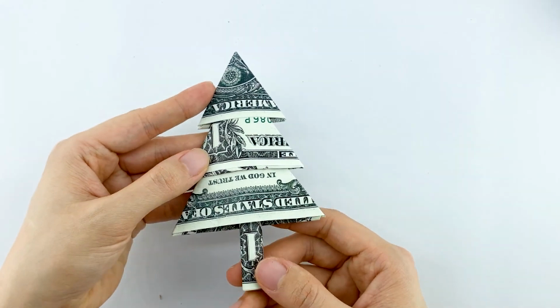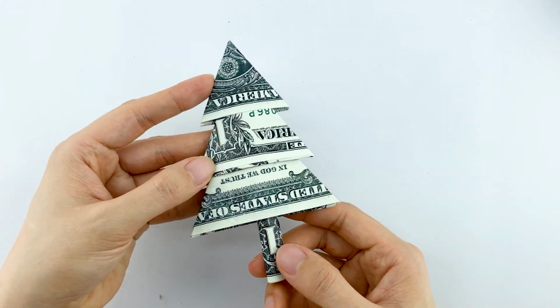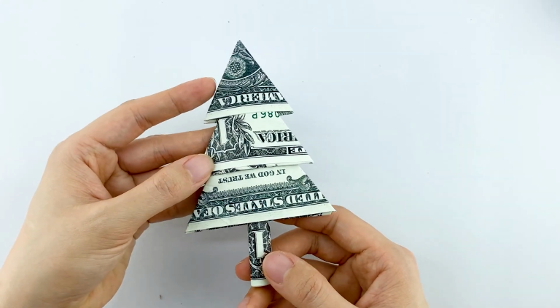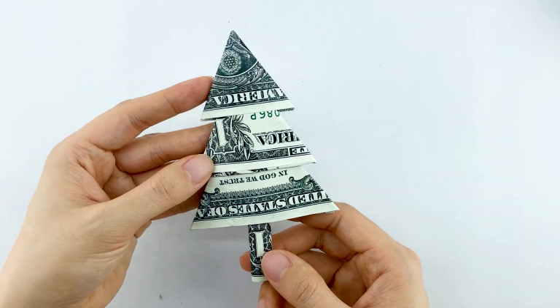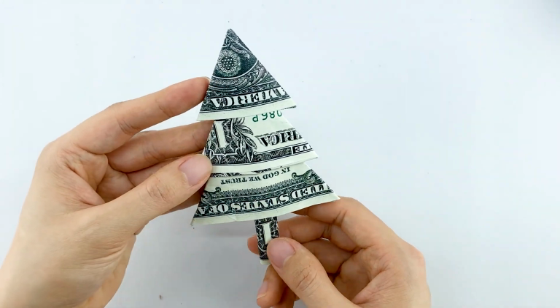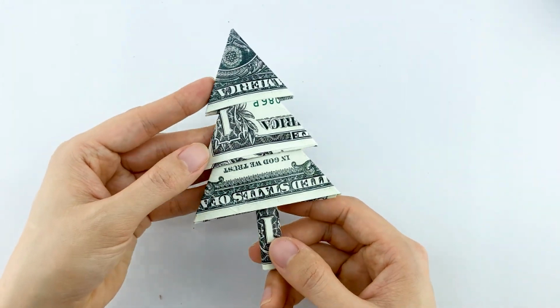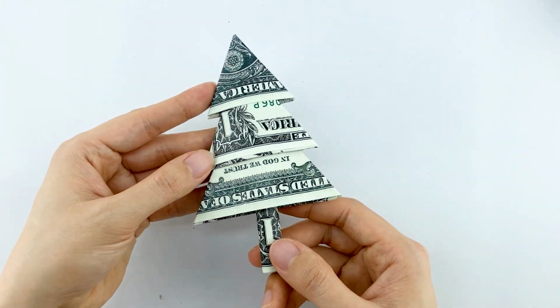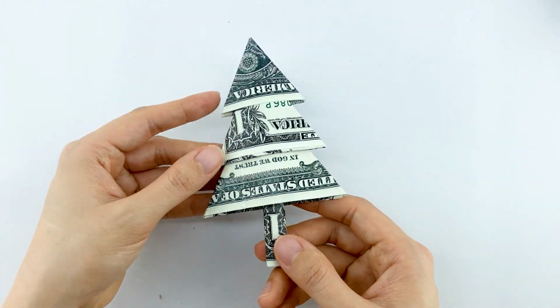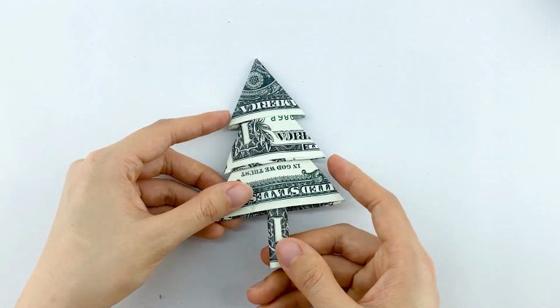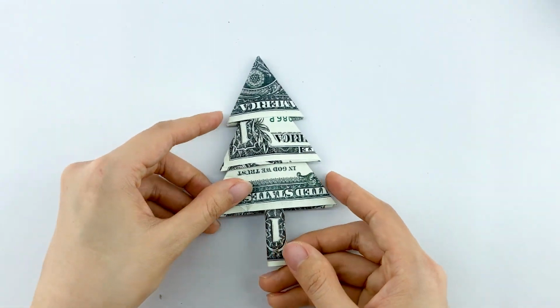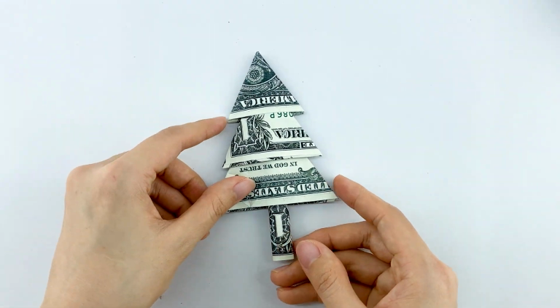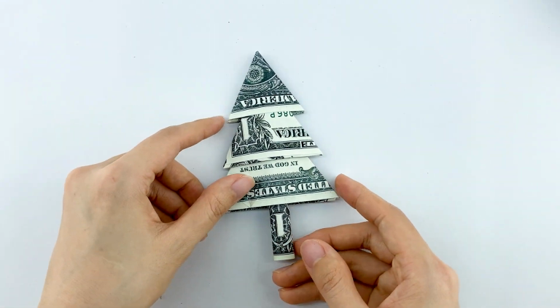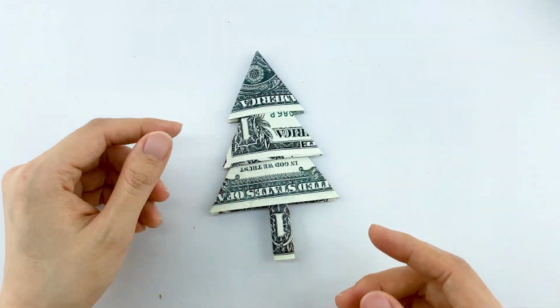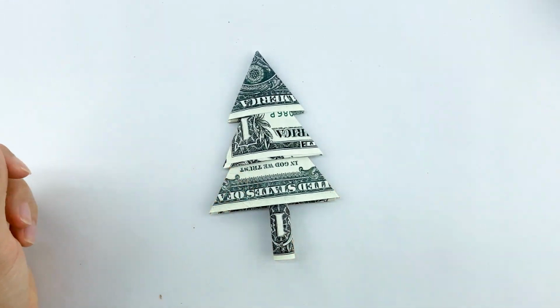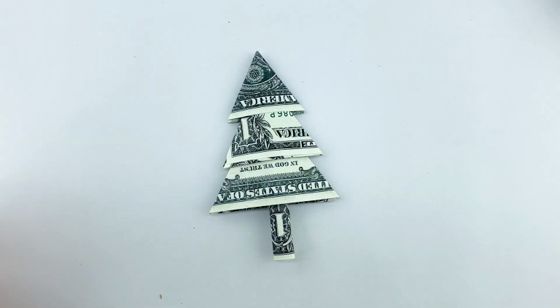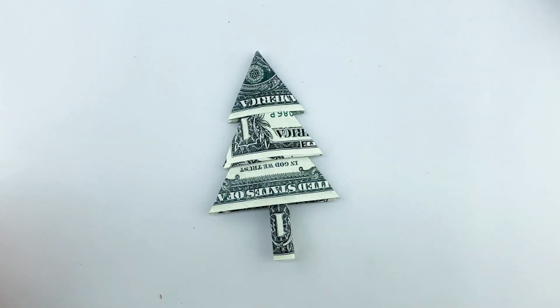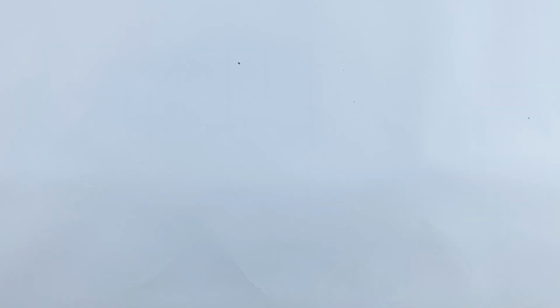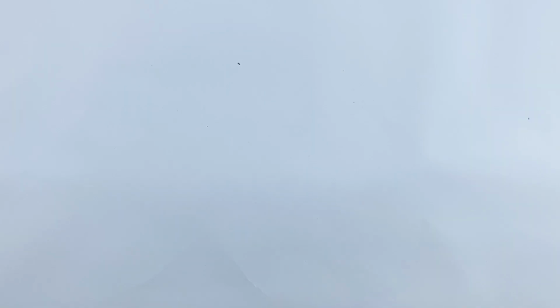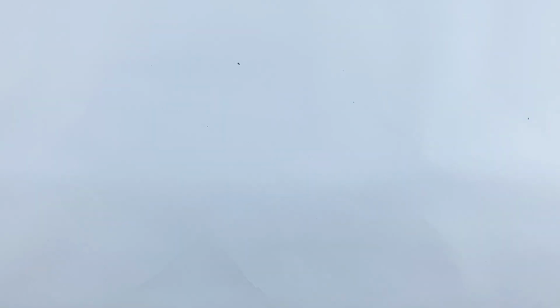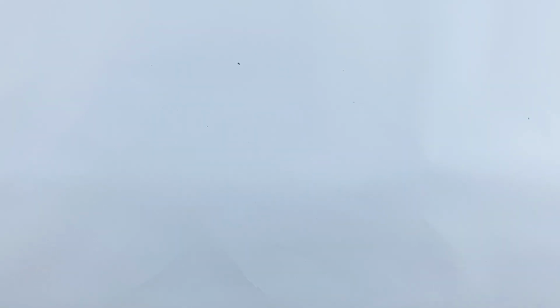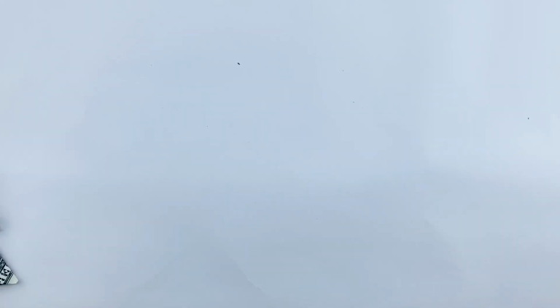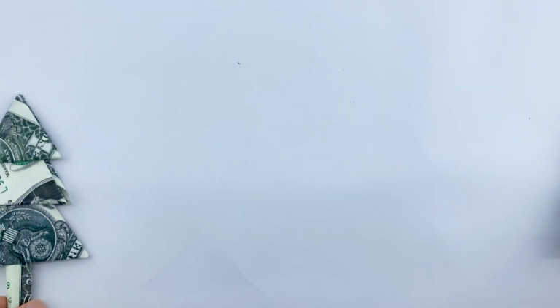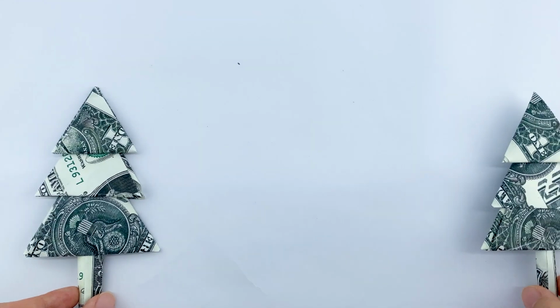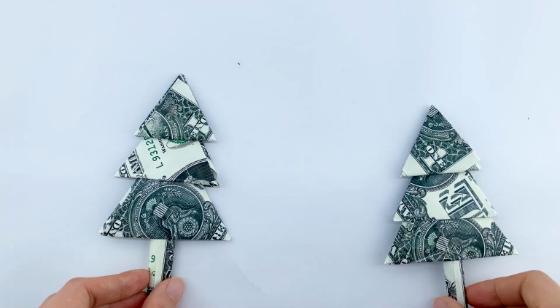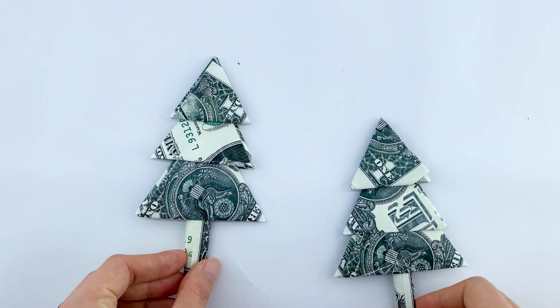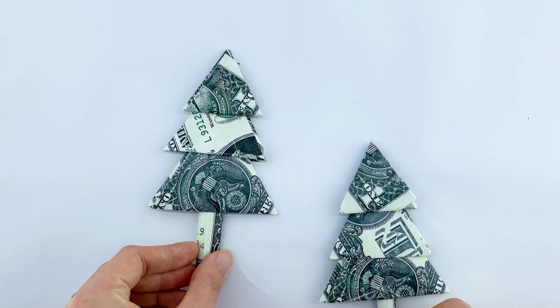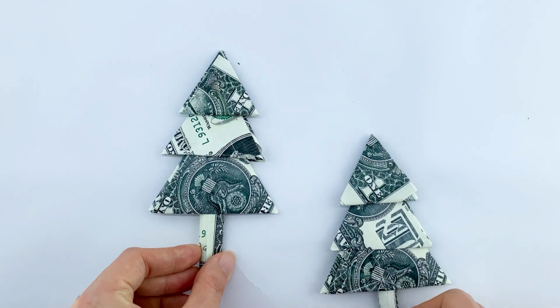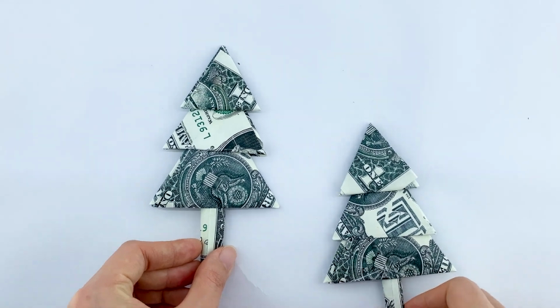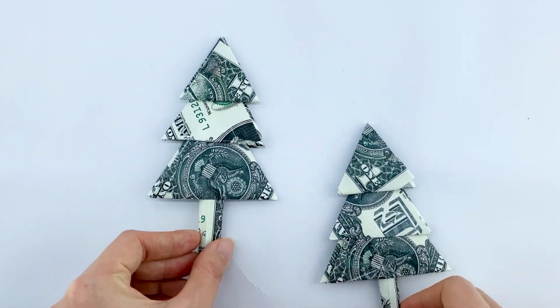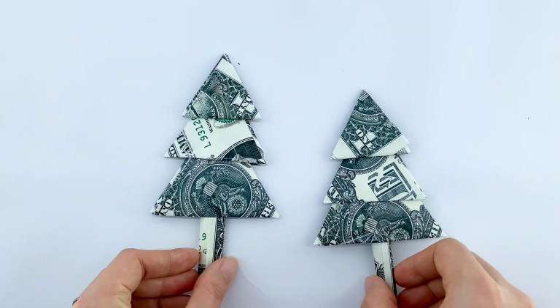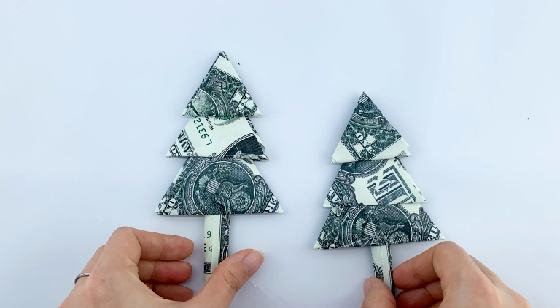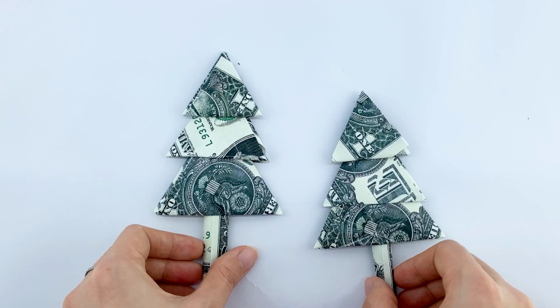And voila, you've just crafted your very own dollar bill Christmas tree. There you have it, a festive and creative decoration that can also make a unique holiday gift.